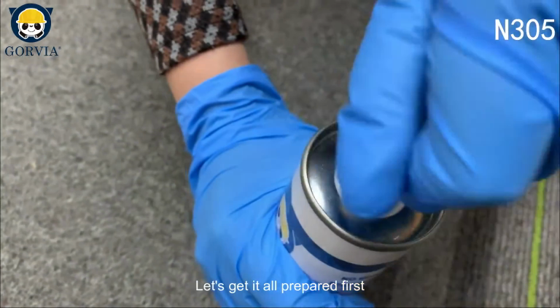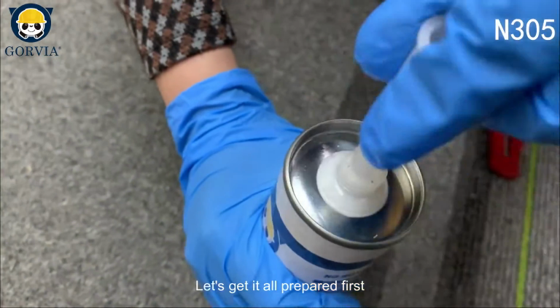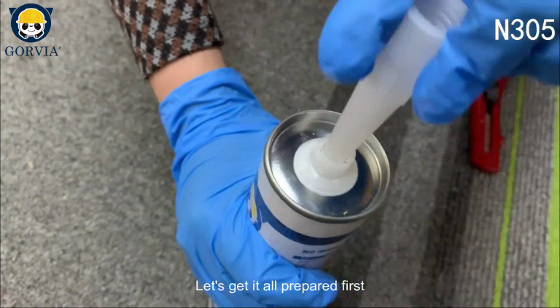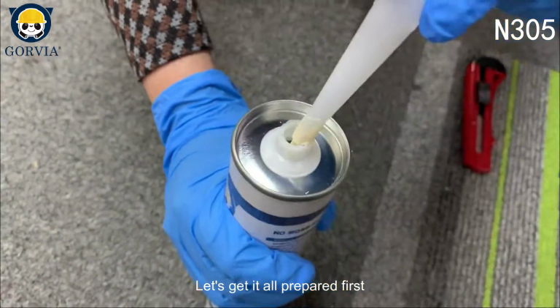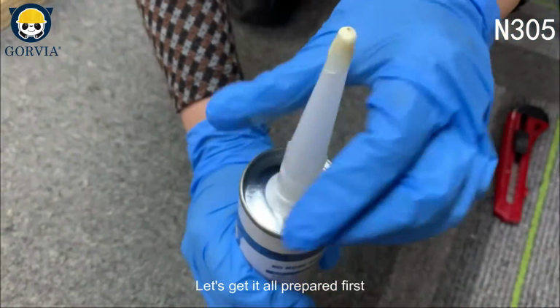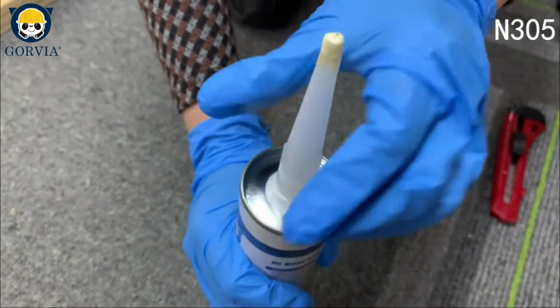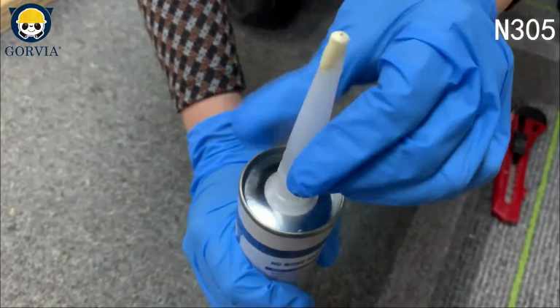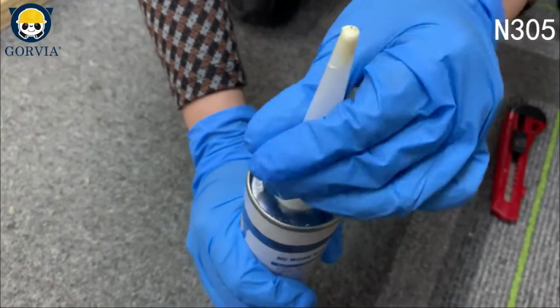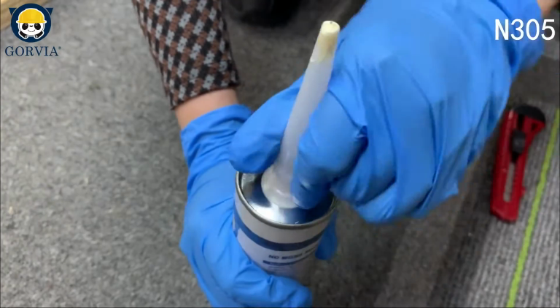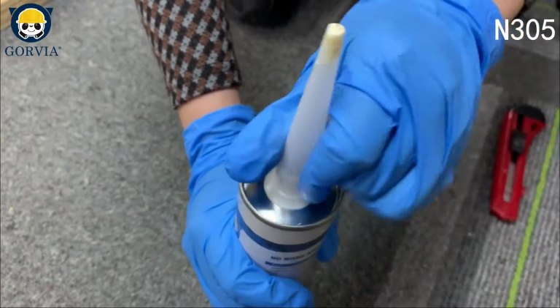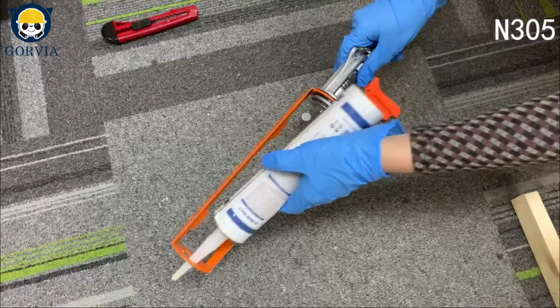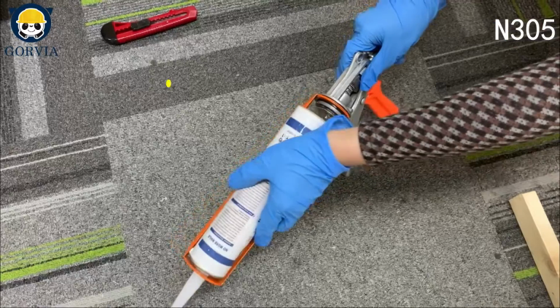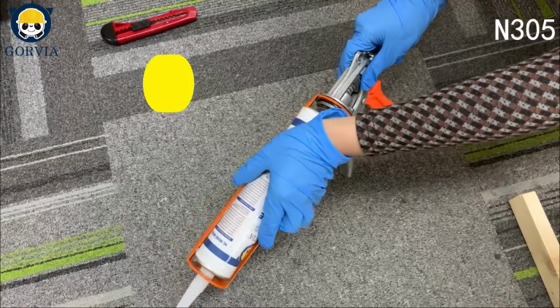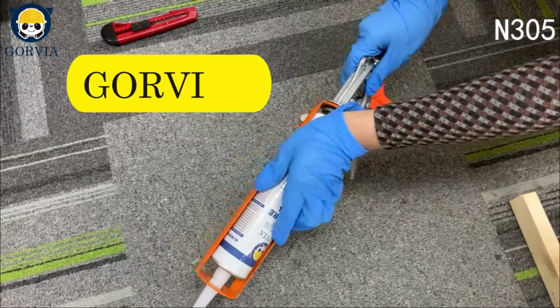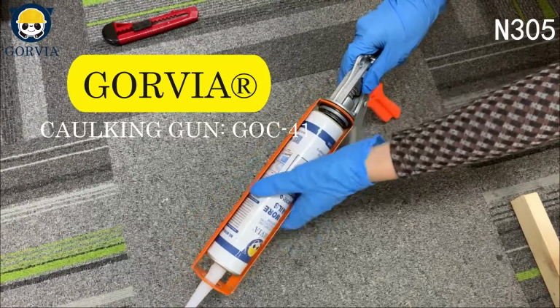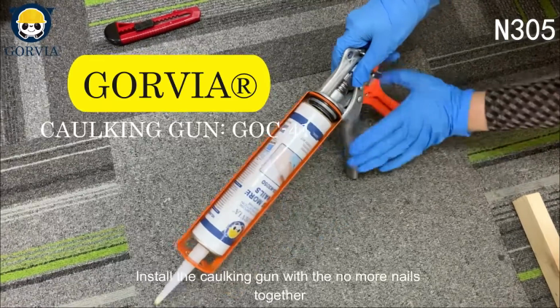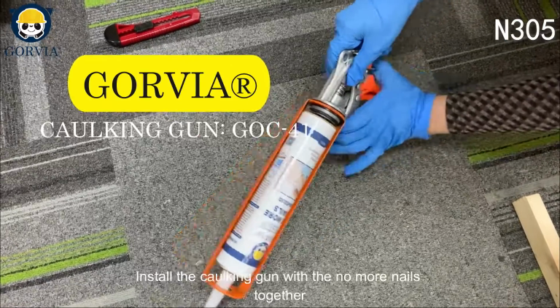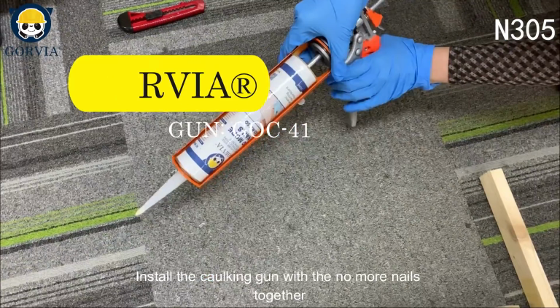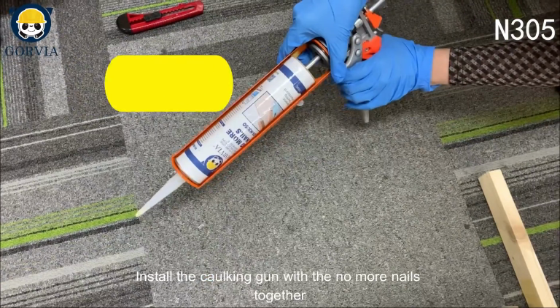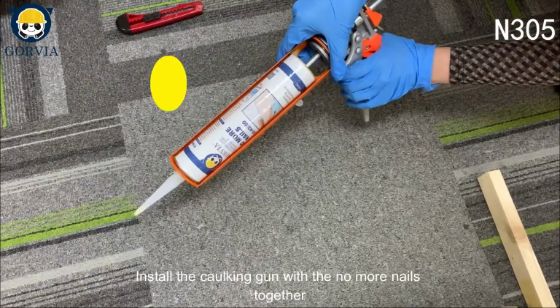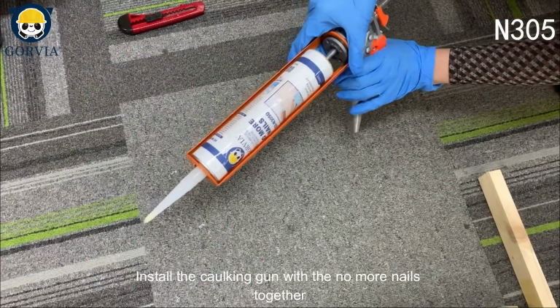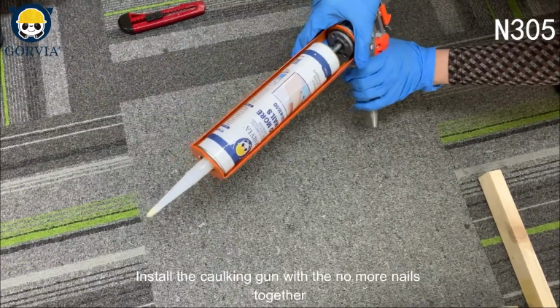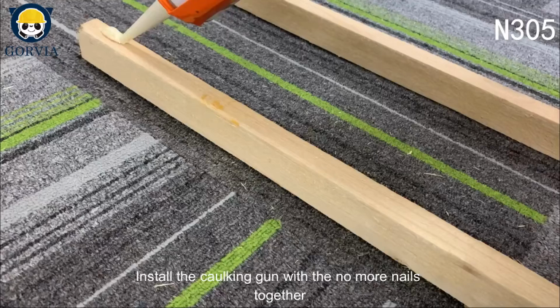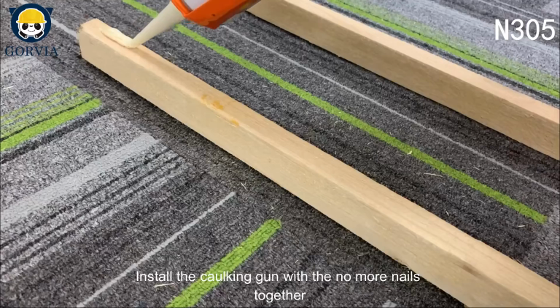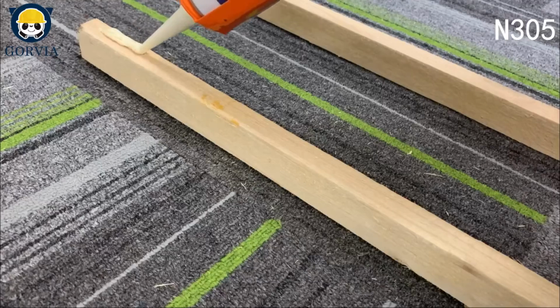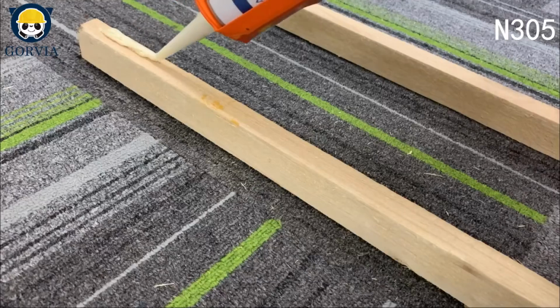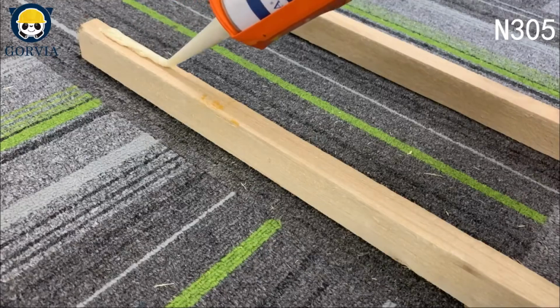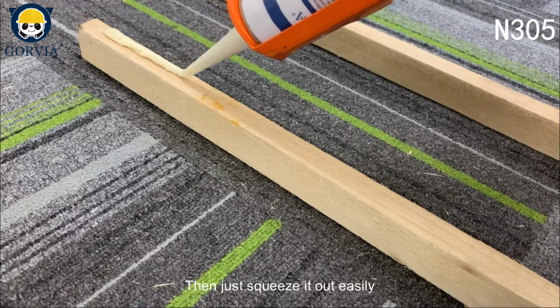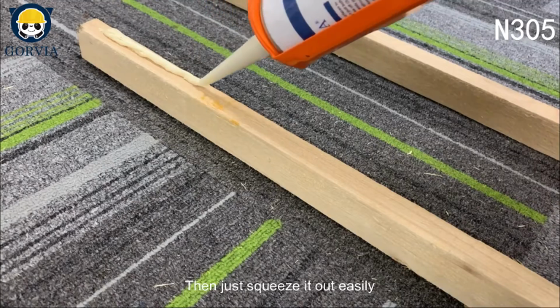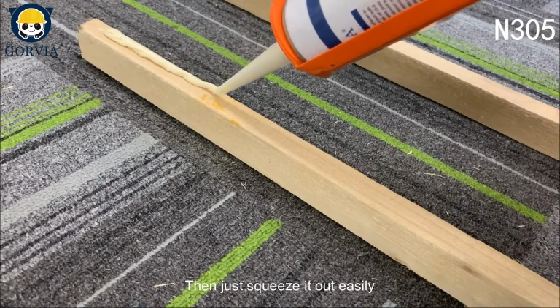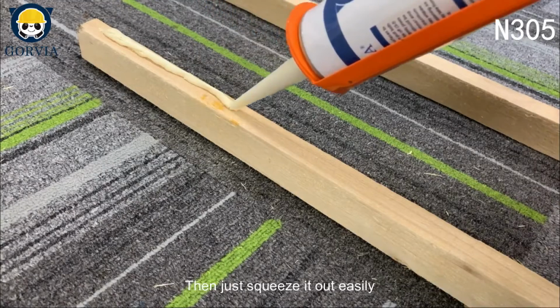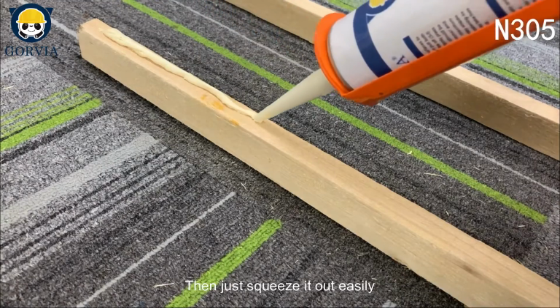Let's get it all prepared first. Install the caulking gun with the No More Nails together, then just squeeze it out easily.